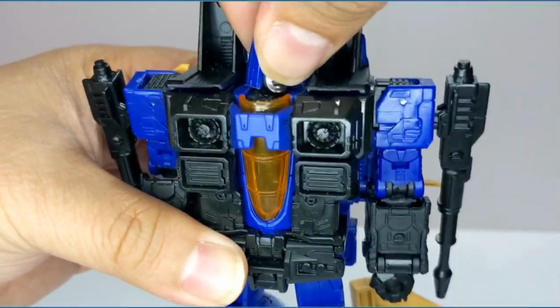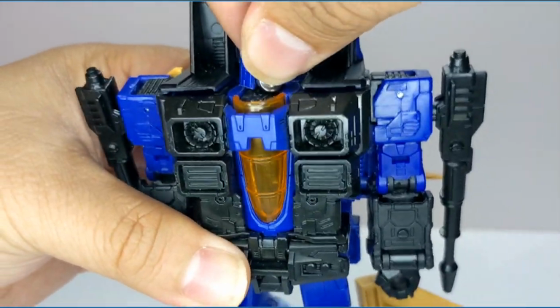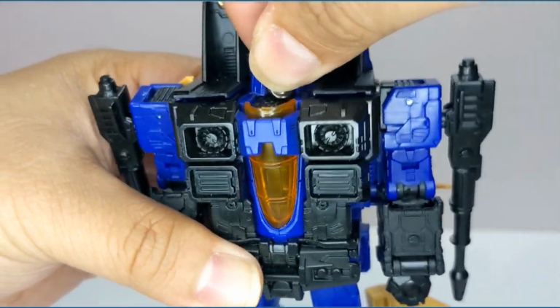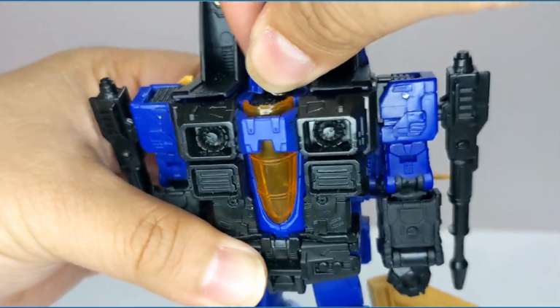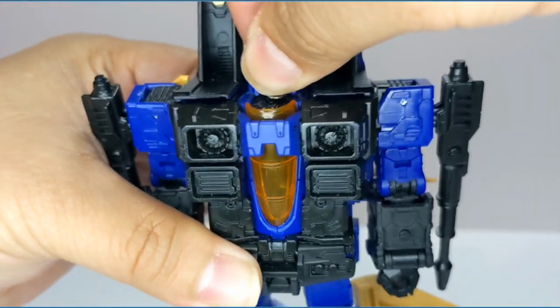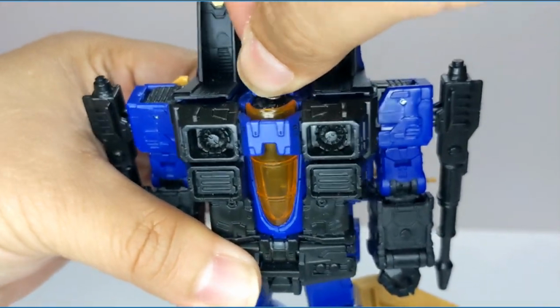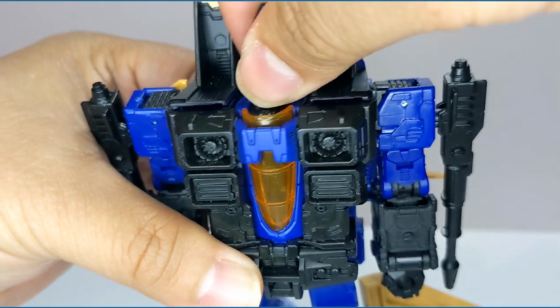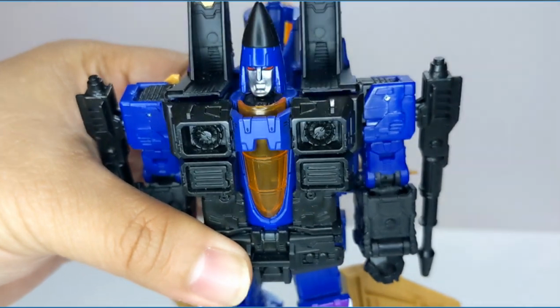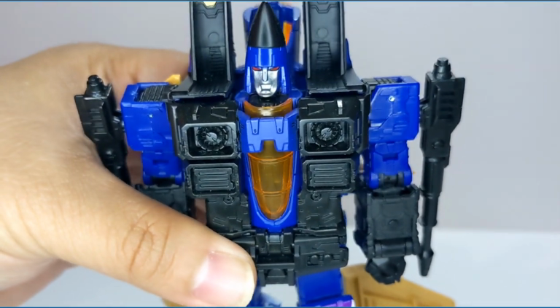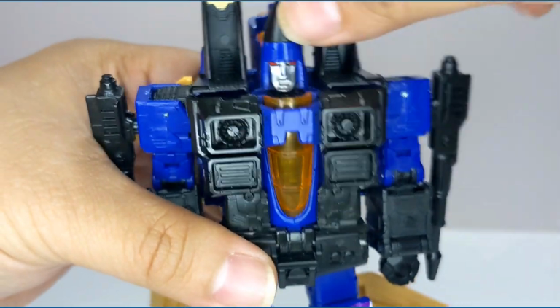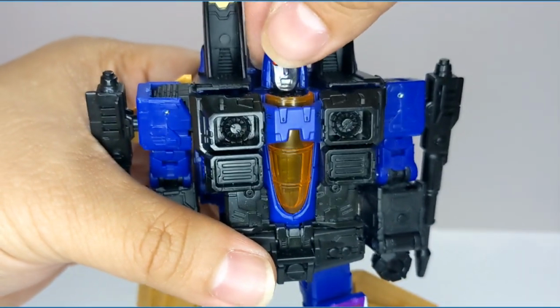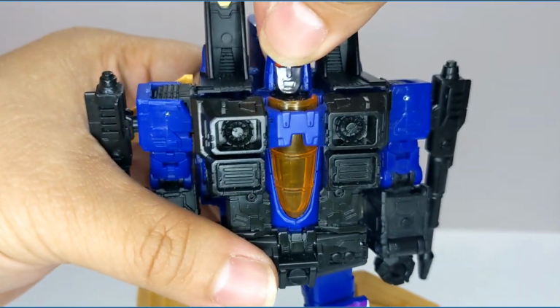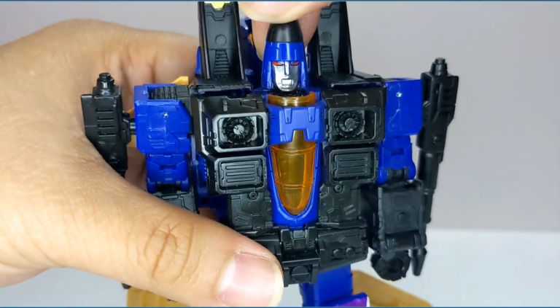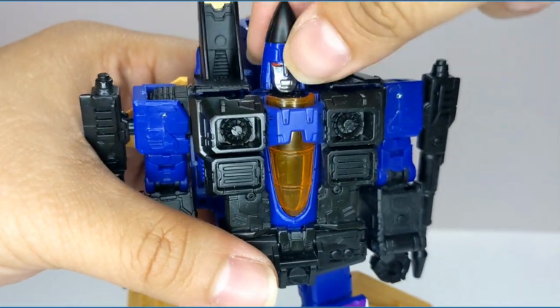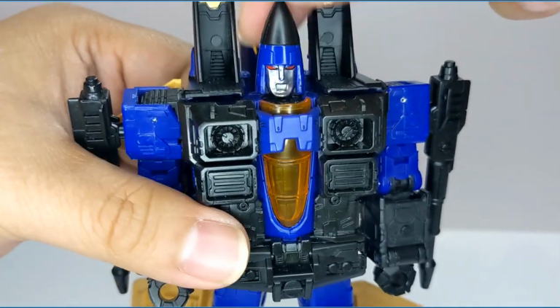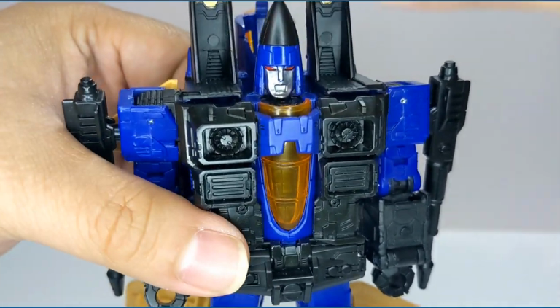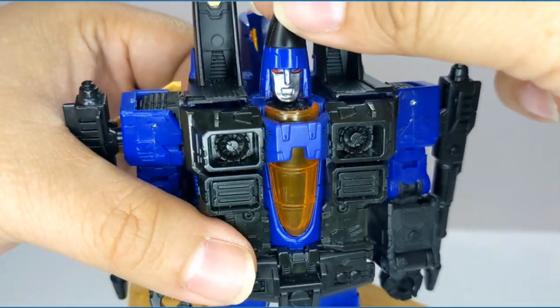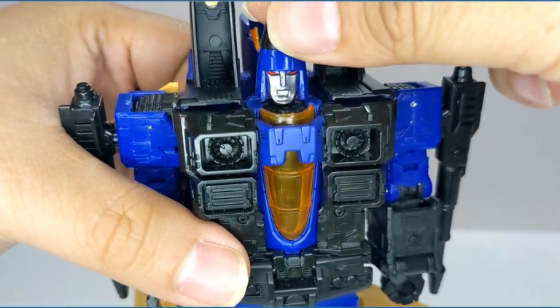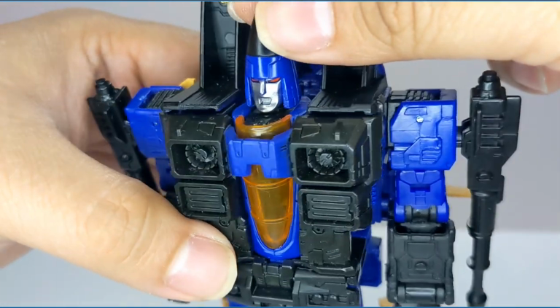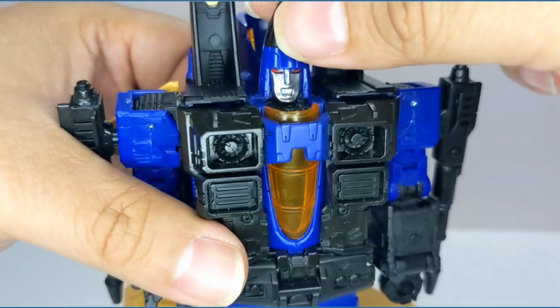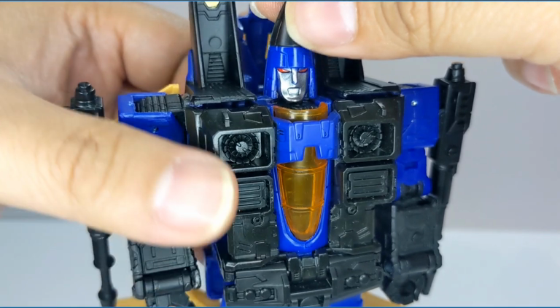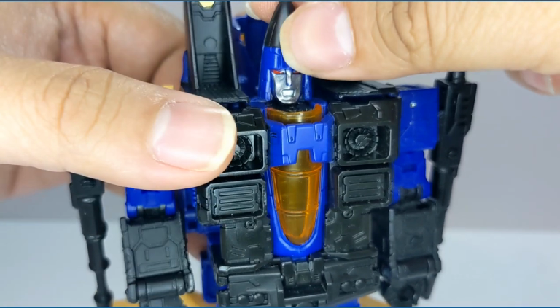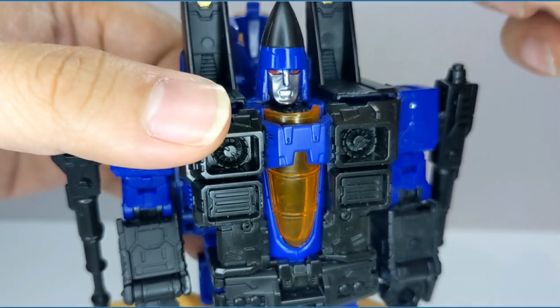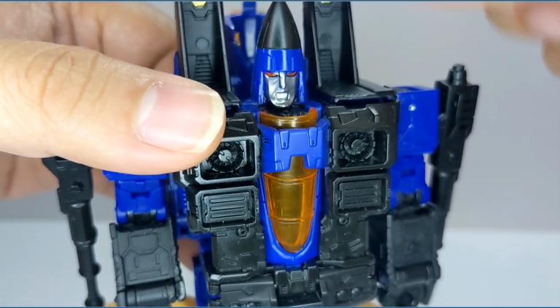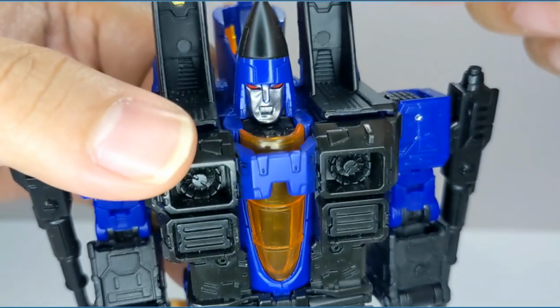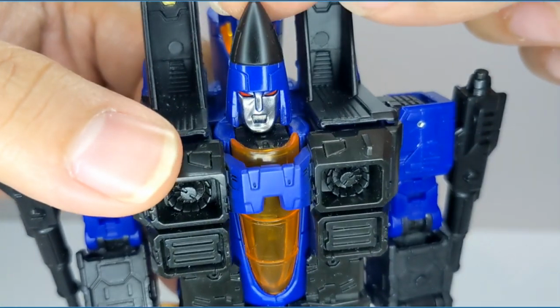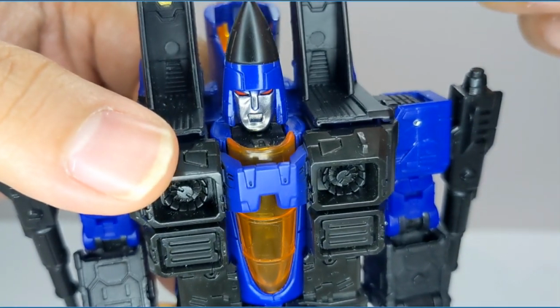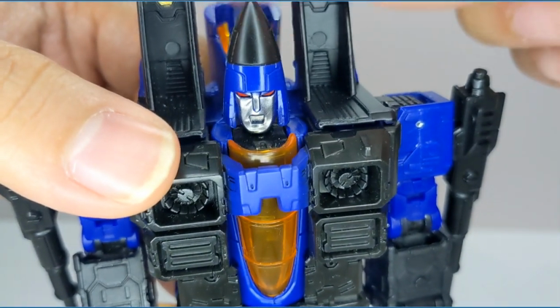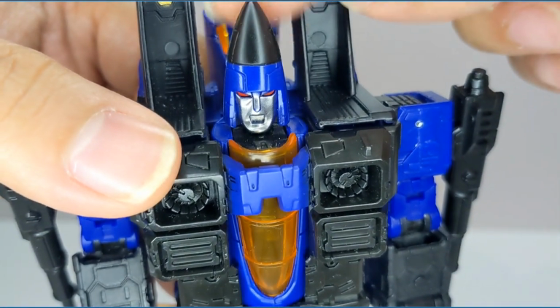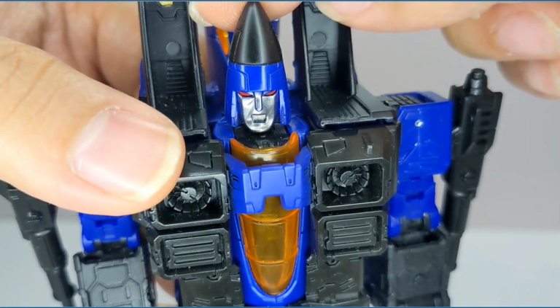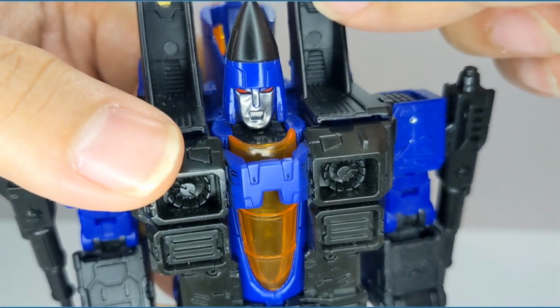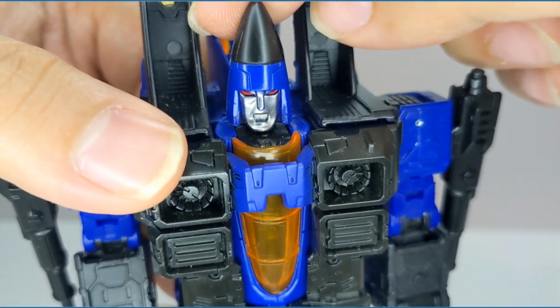The head is very, very tight. If you play with it around too much, it's going to fall off. So like your mother warned you — if you play with it too much, it's going to fall off with this guy's head too. Don't play with it too much.